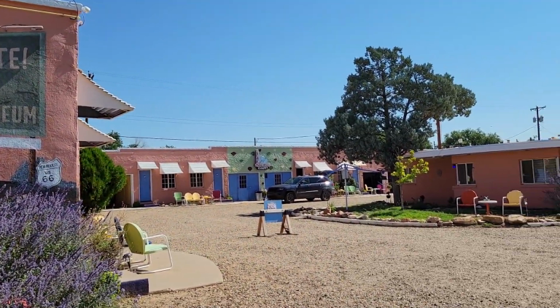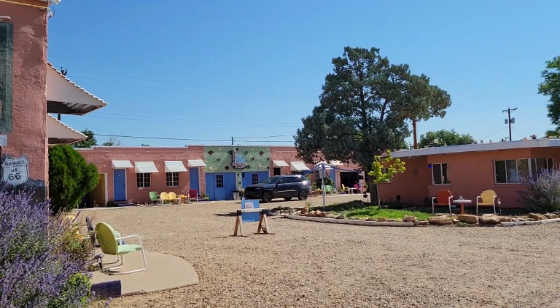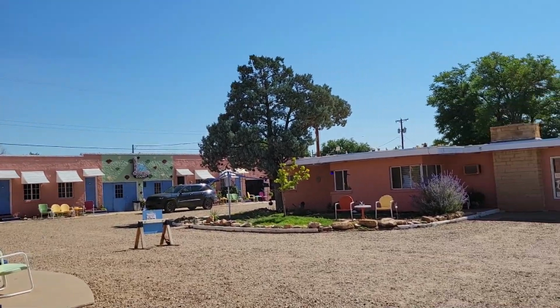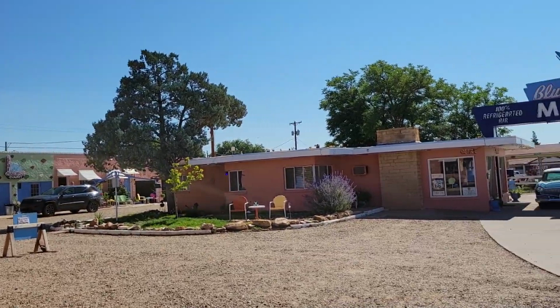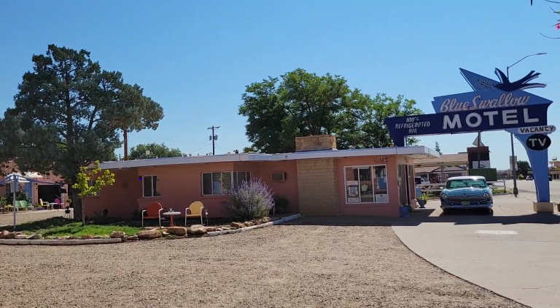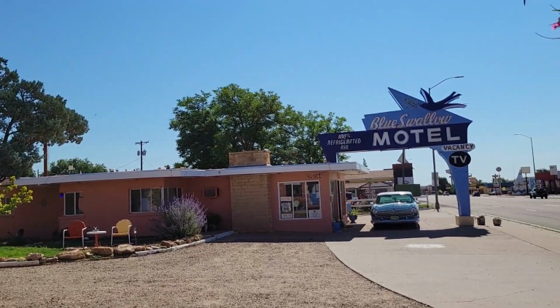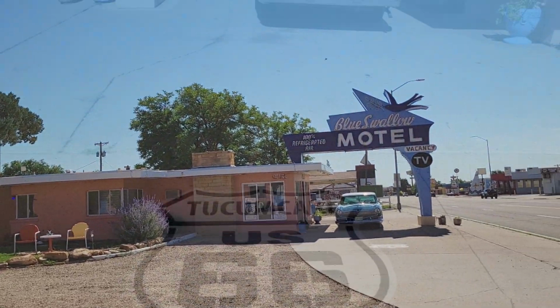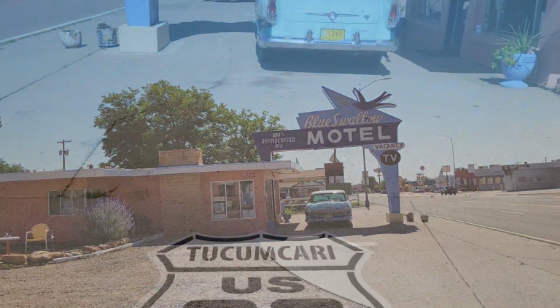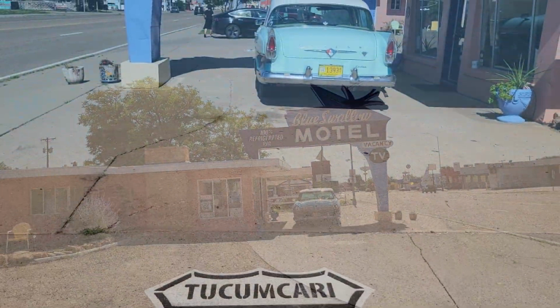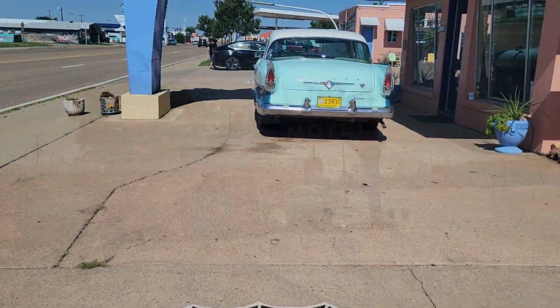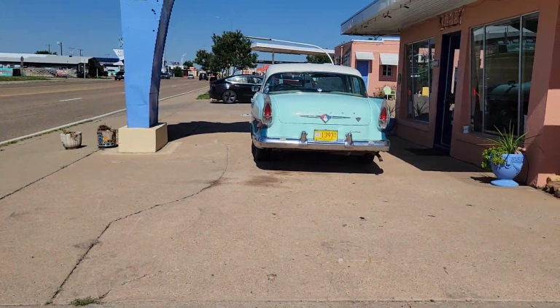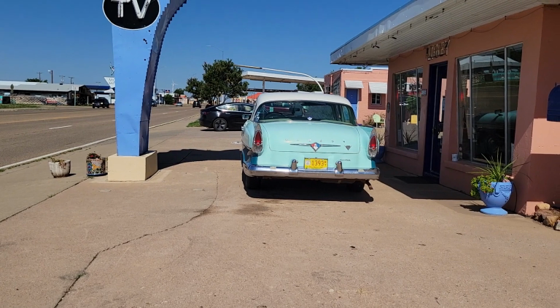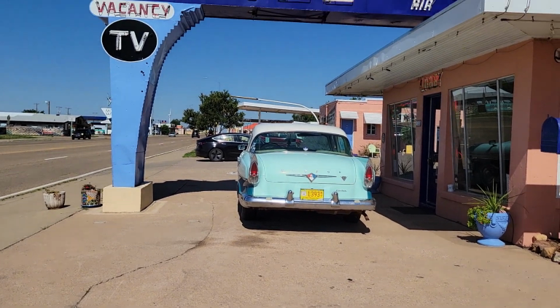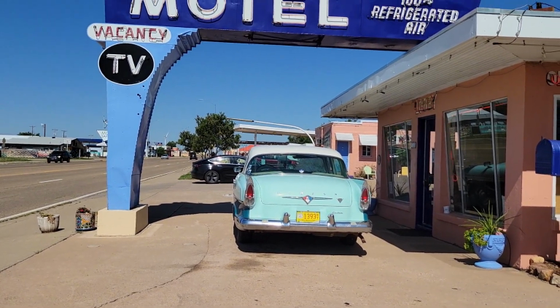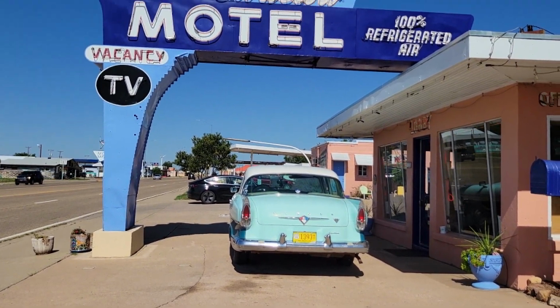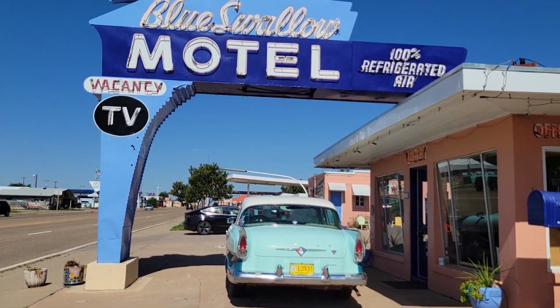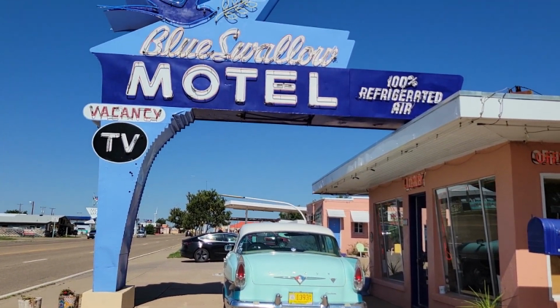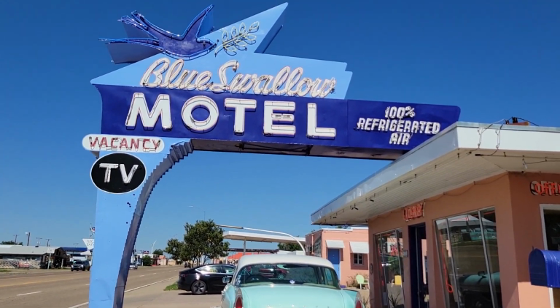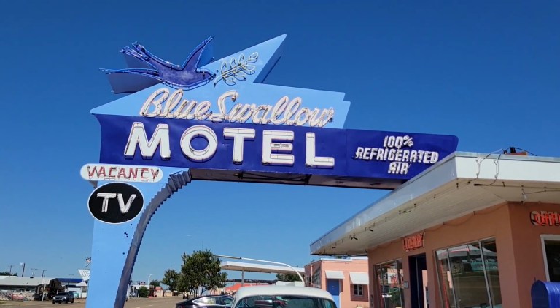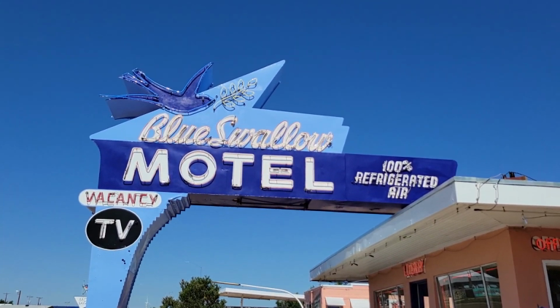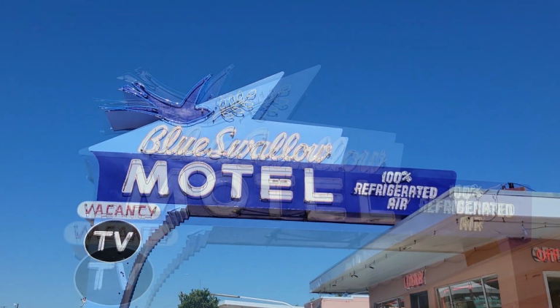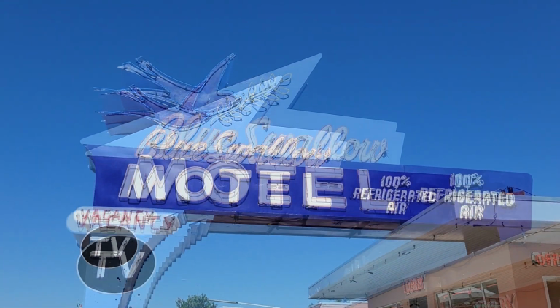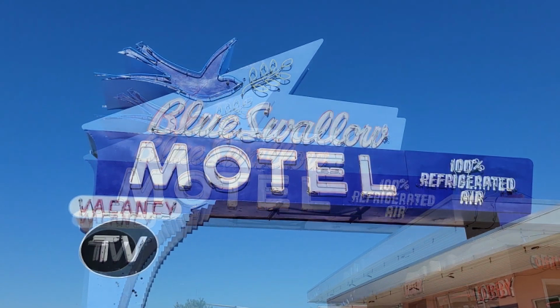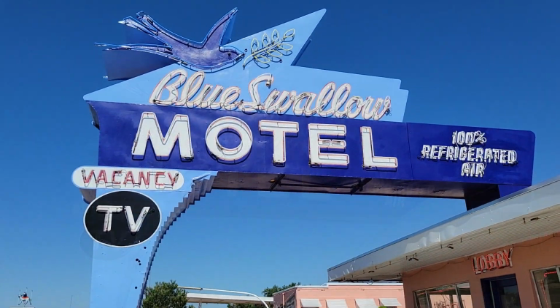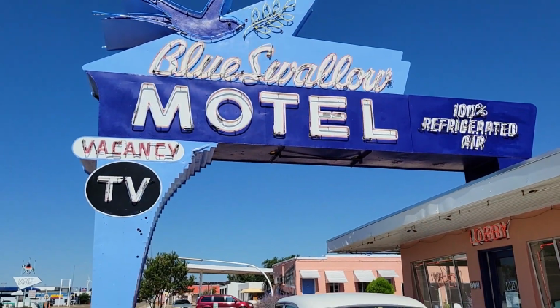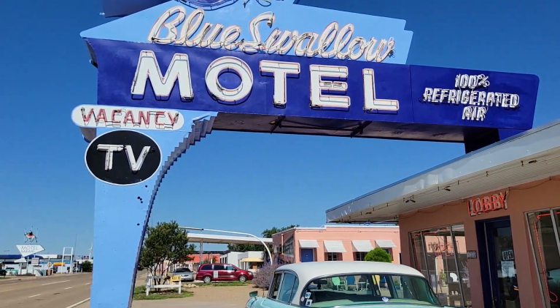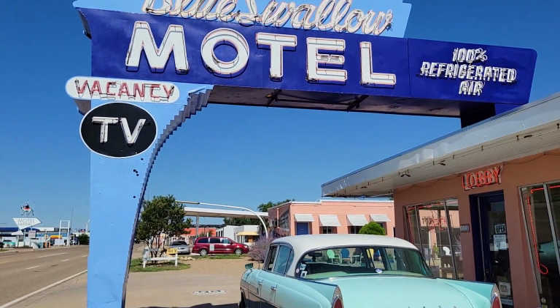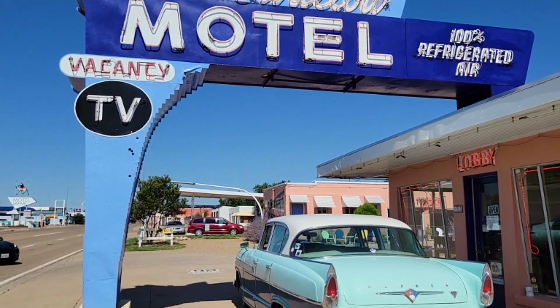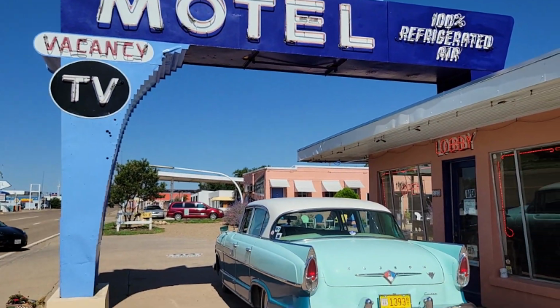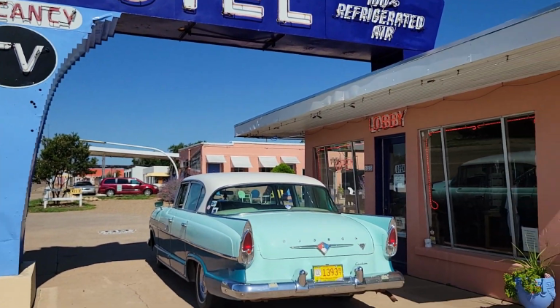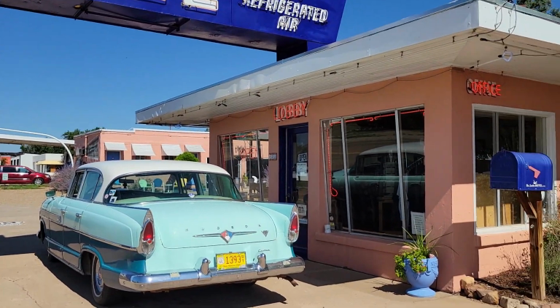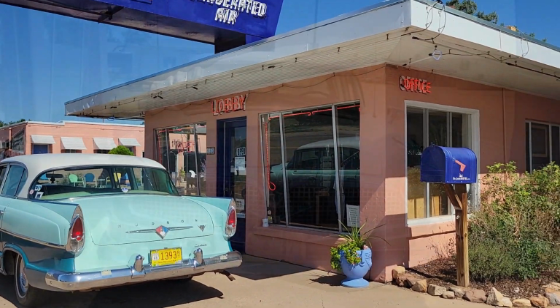From Route 66 memorabilia to dinosaurs to larger-than-life-size murals, Tucumcari offers something for everyone. And a must-stop is always the infamous Blue Swallow Motel.